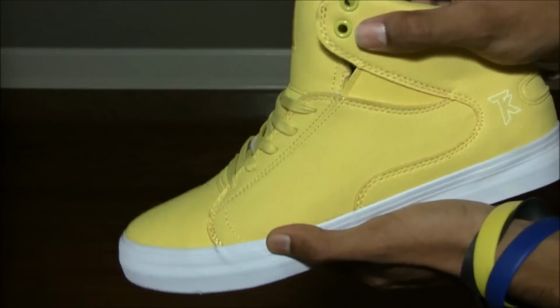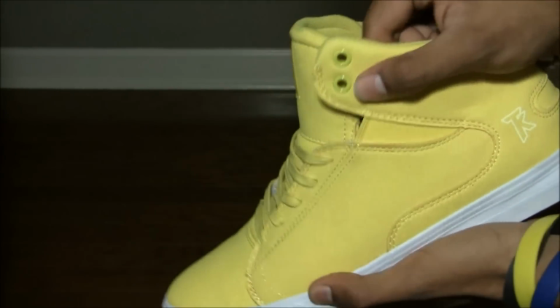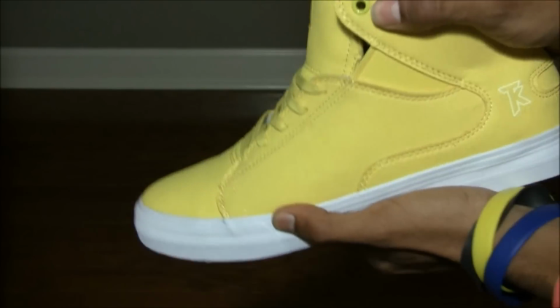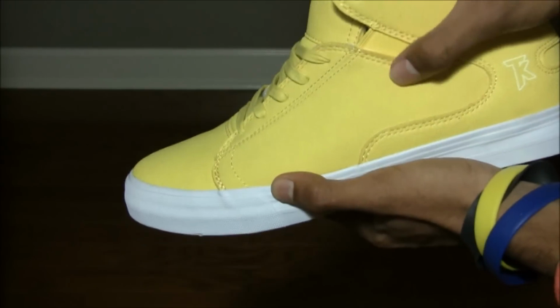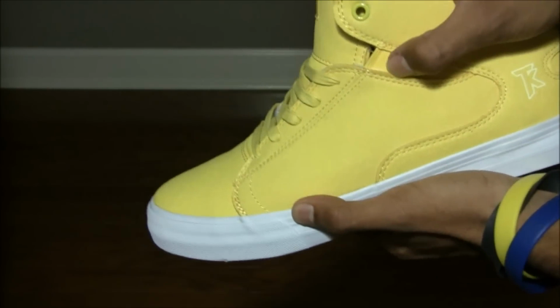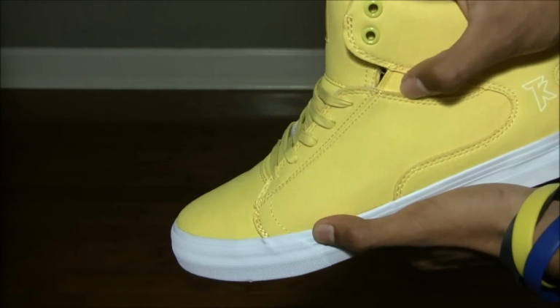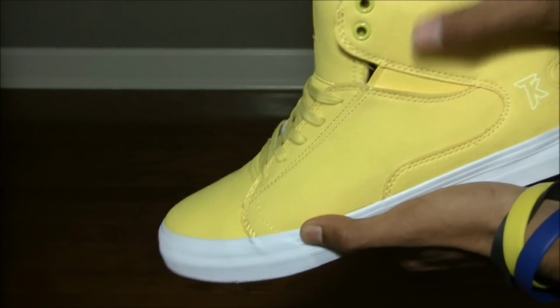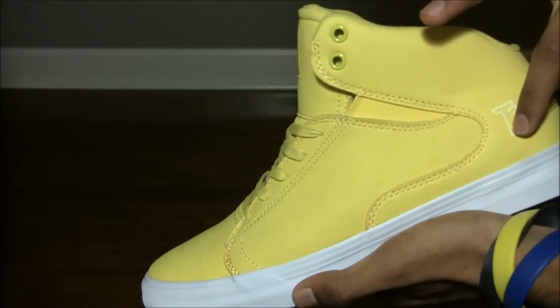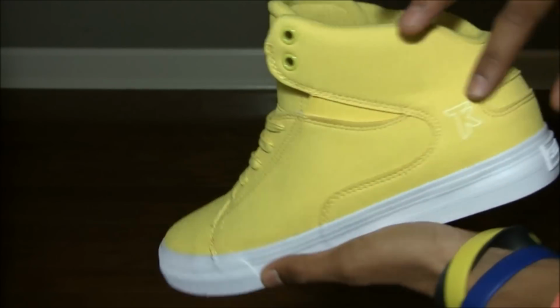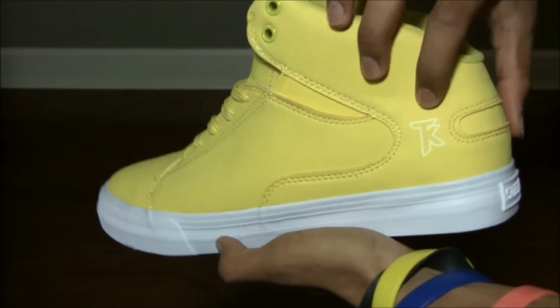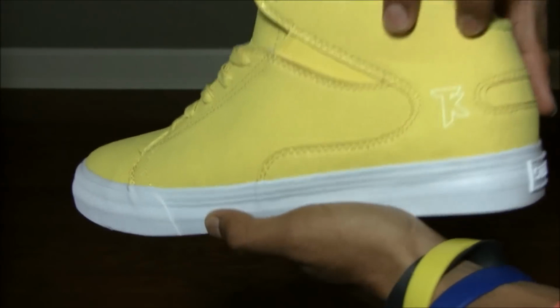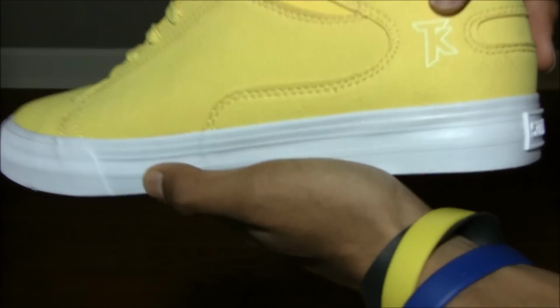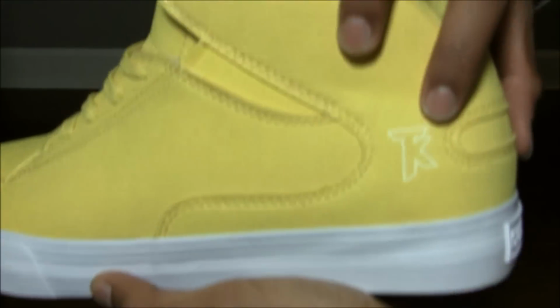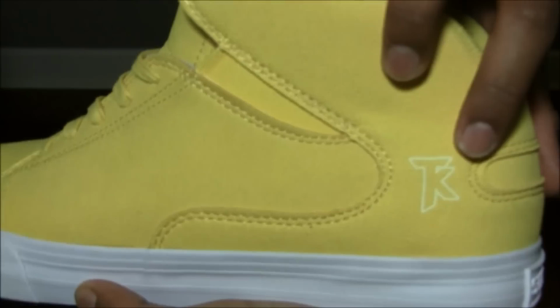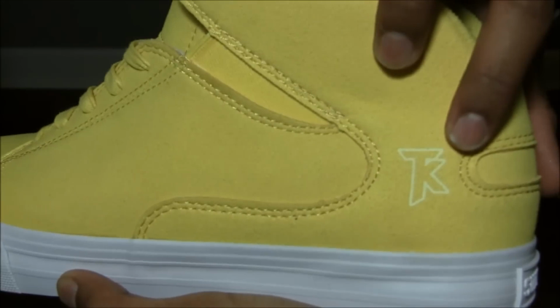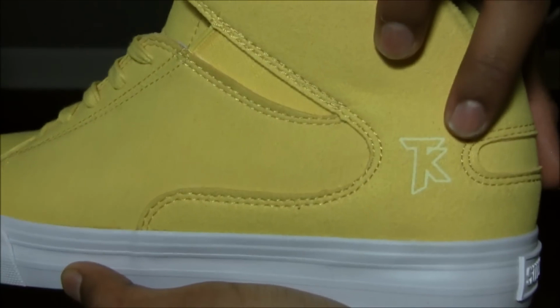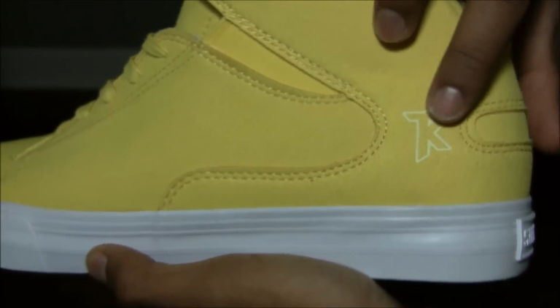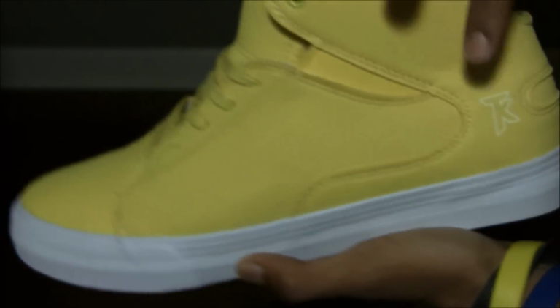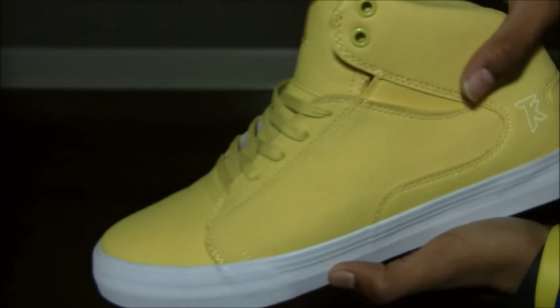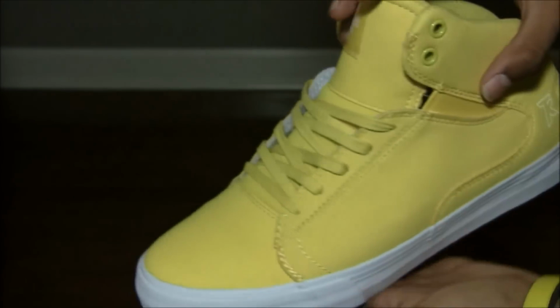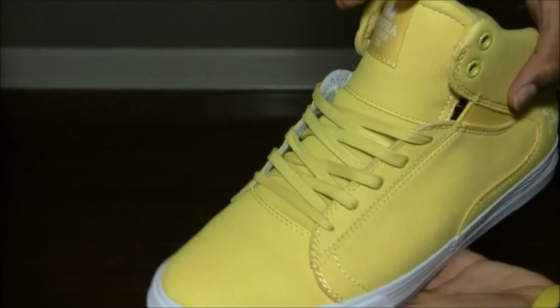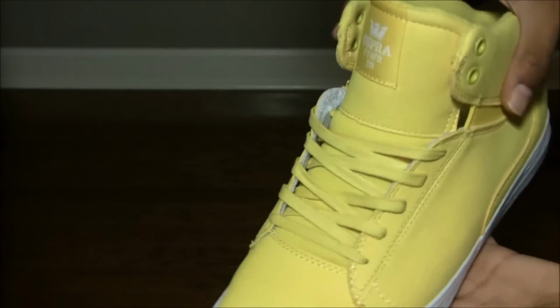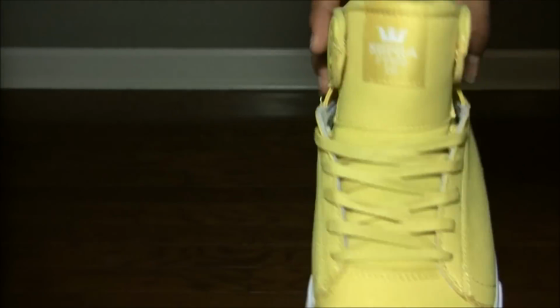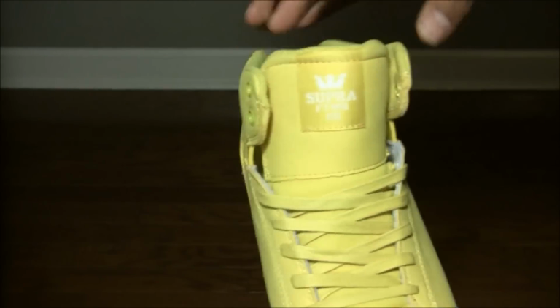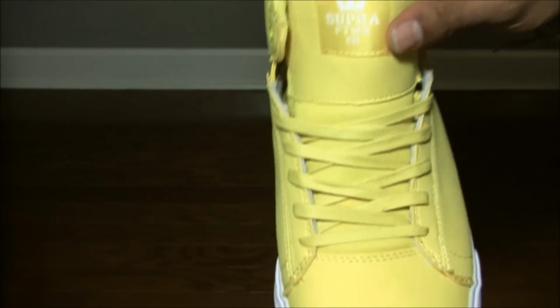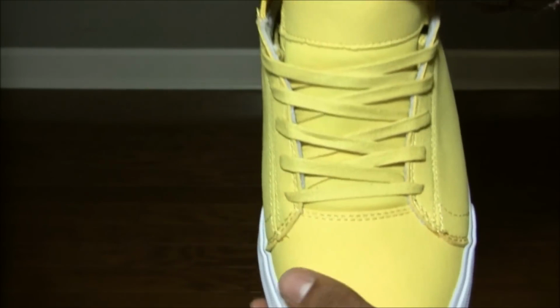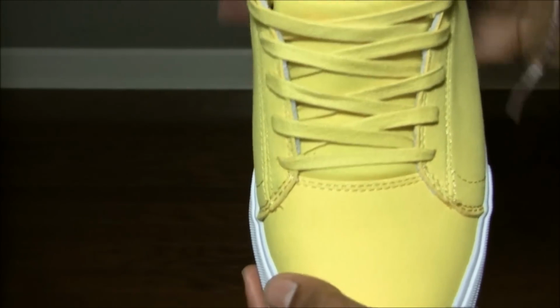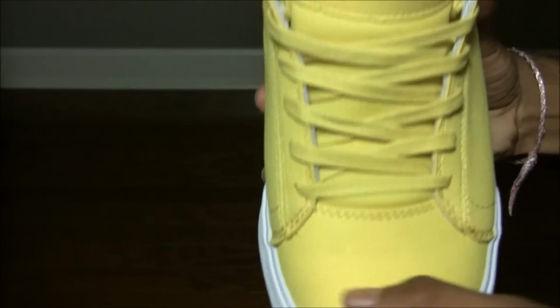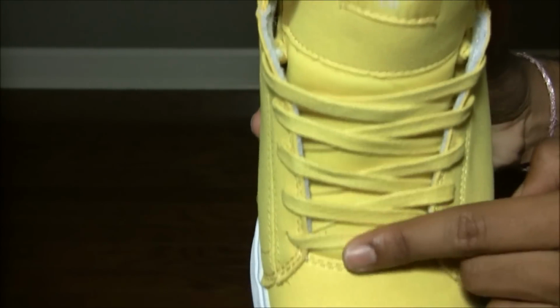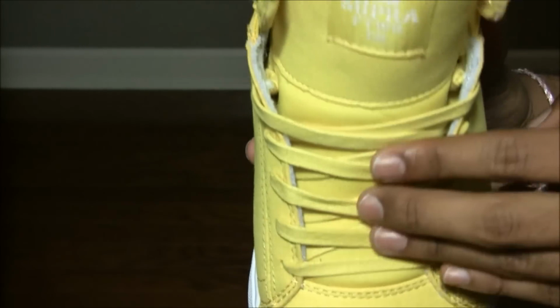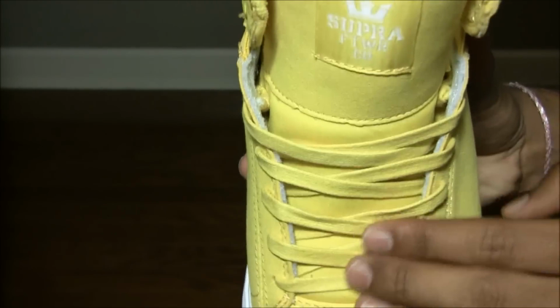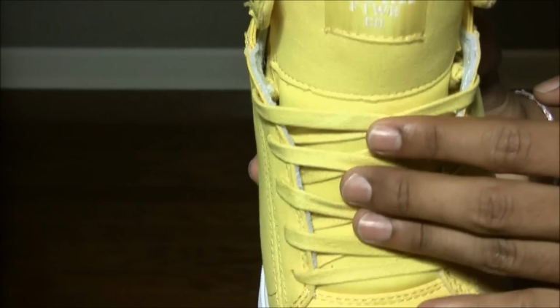Here's the wings with the elastic right here, then you have the TK logo in the back — it's painted on, not embossed. Finally, they gave us wax laces.